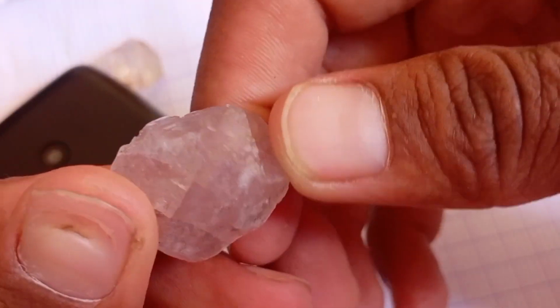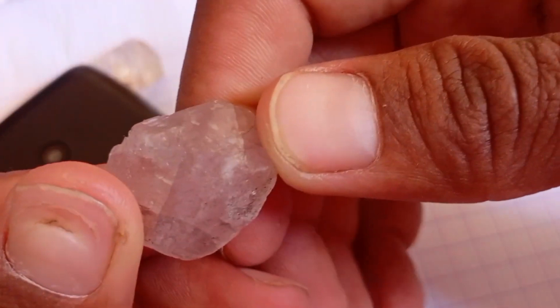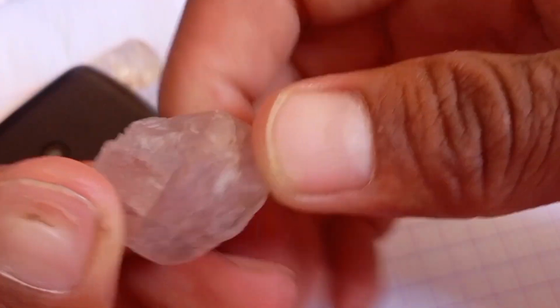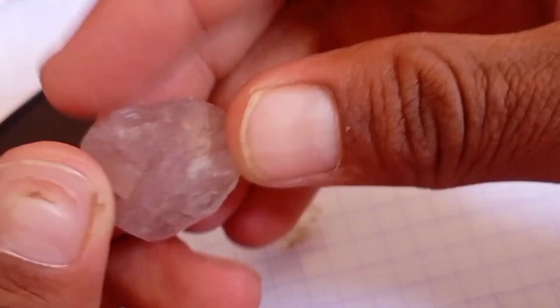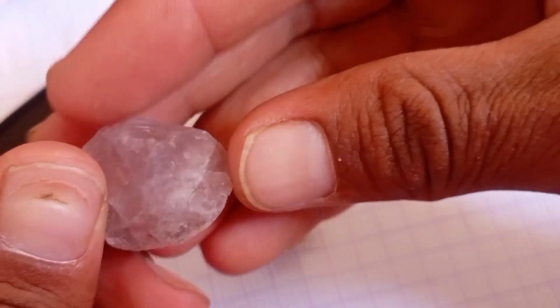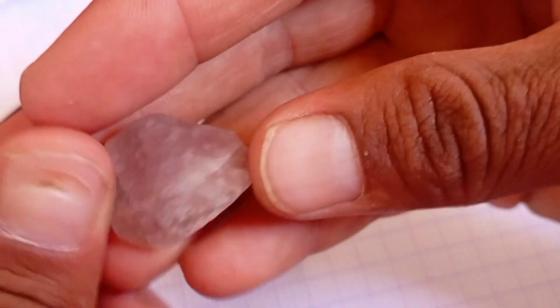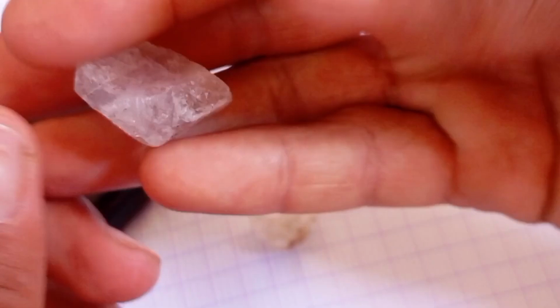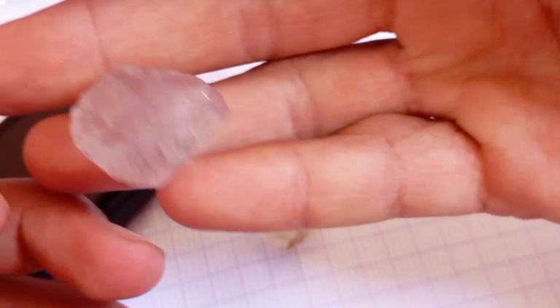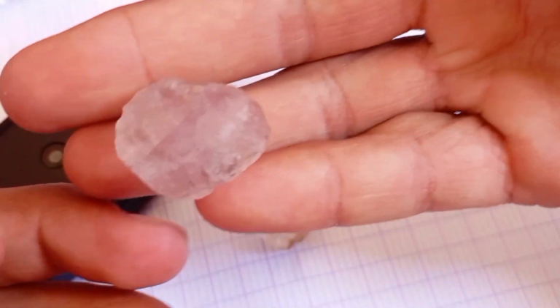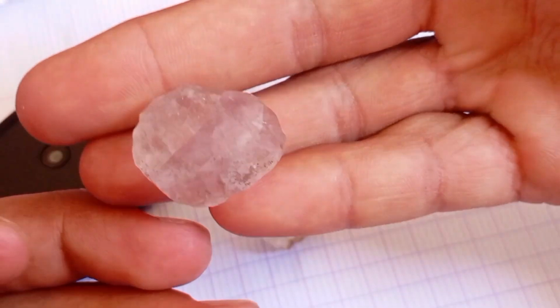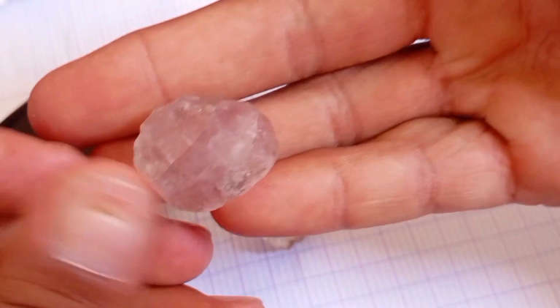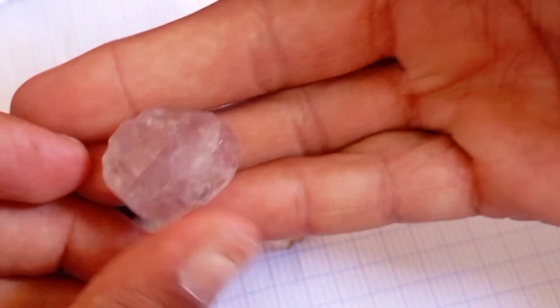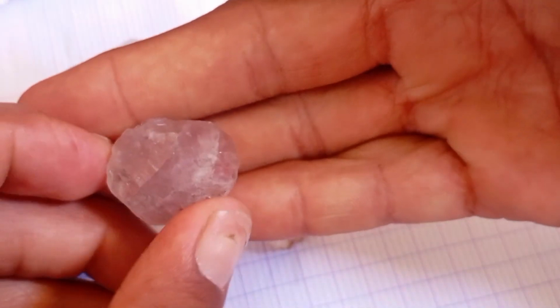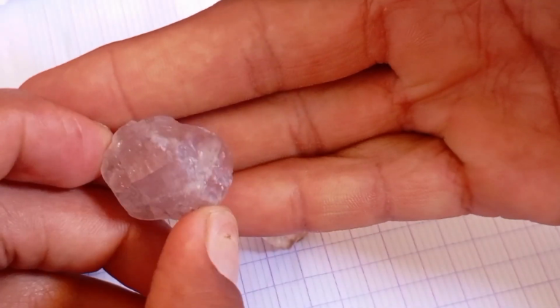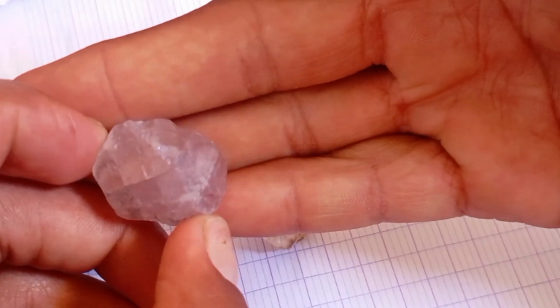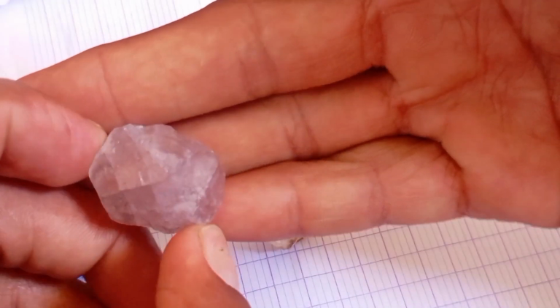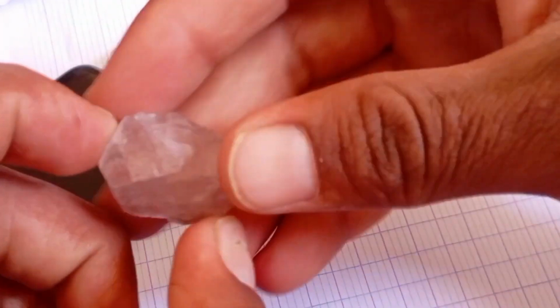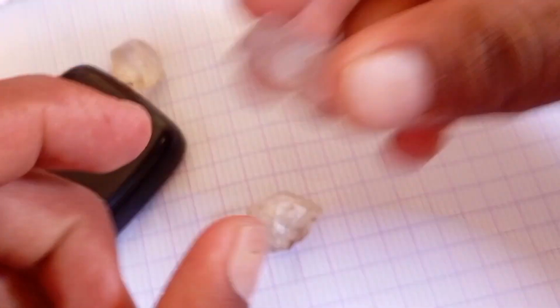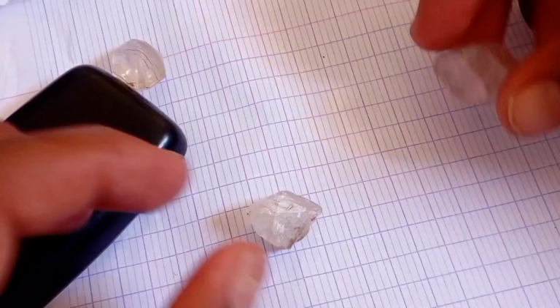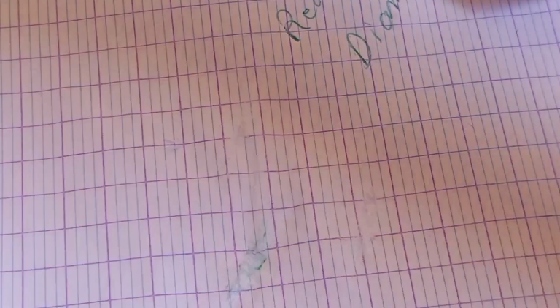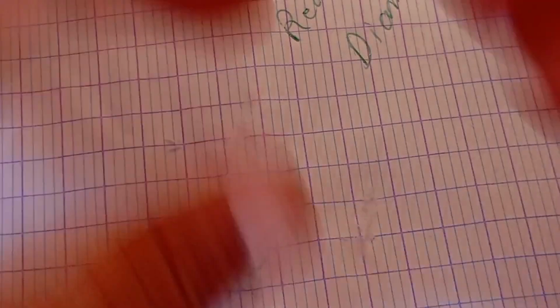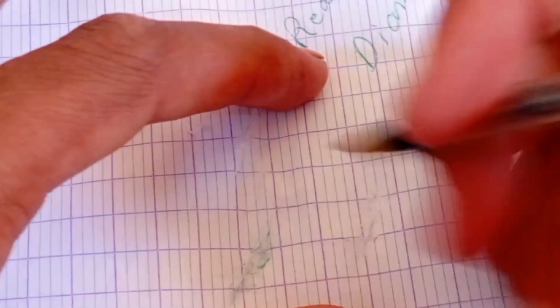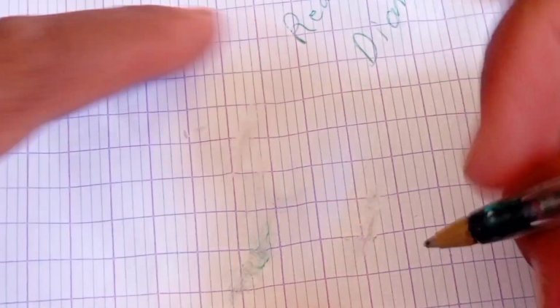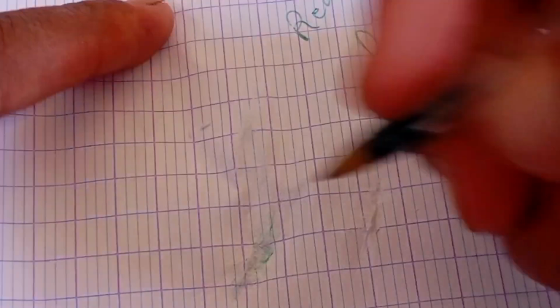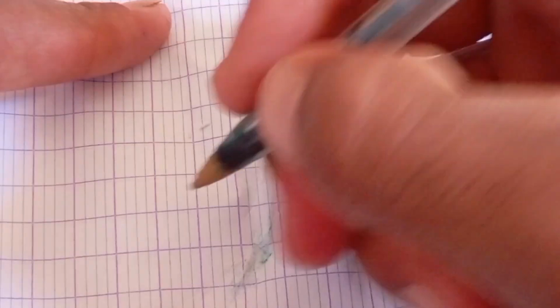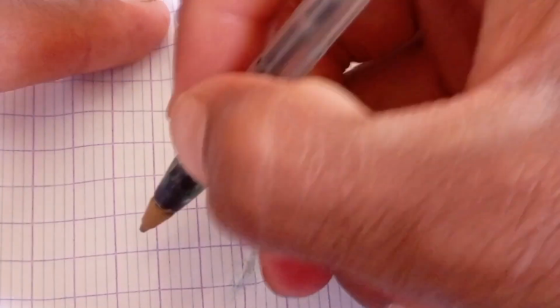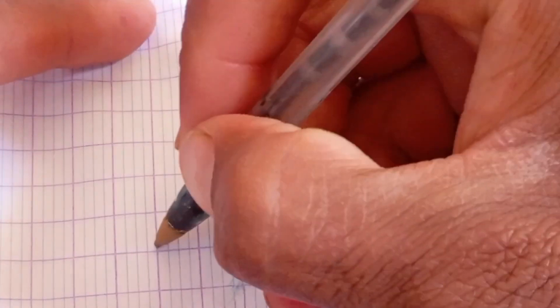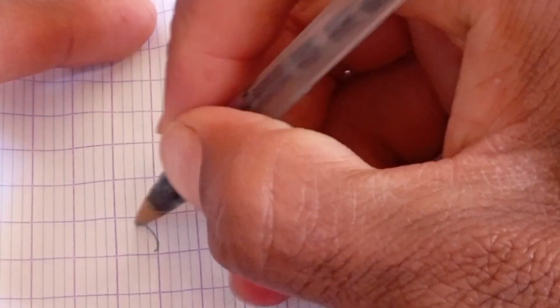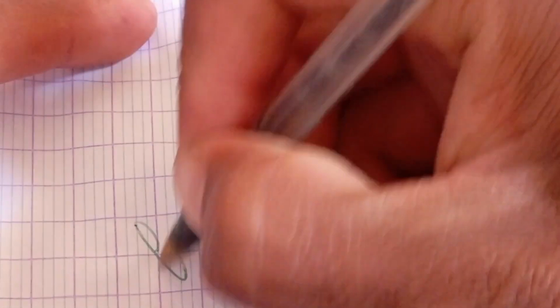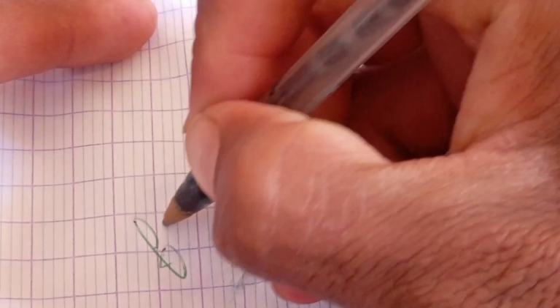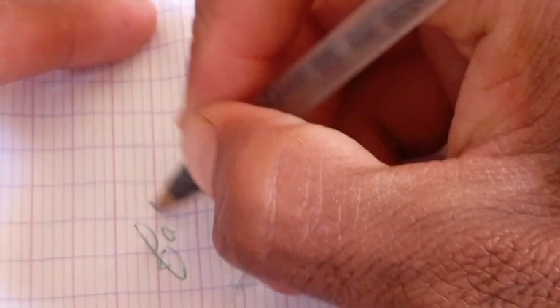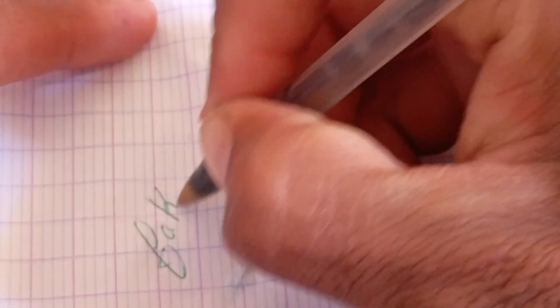Hold the stone close to your mouth and breathe on it like you would fog up a mirror. If the fog disappears almost instantly, in less than a second, your stone could be a real diamond. If it stays foggy for a few seconds, it's likely a fake.